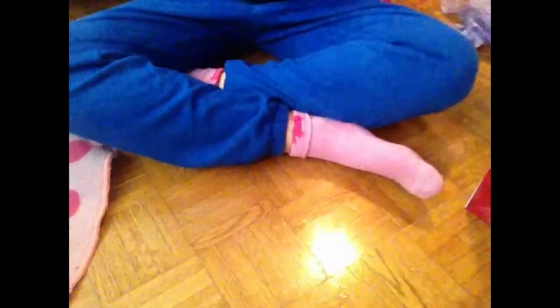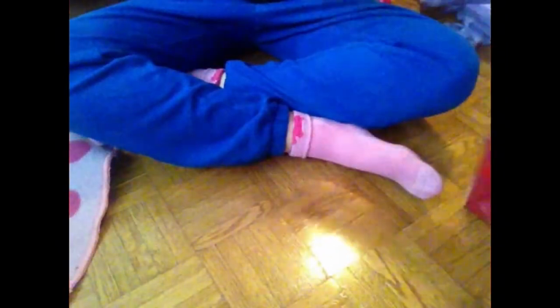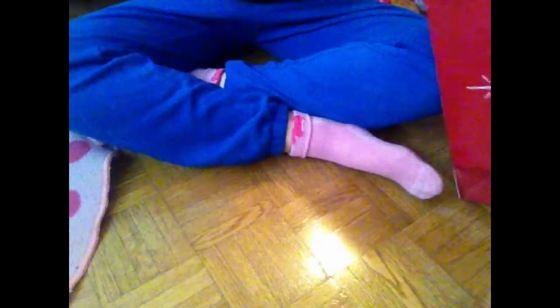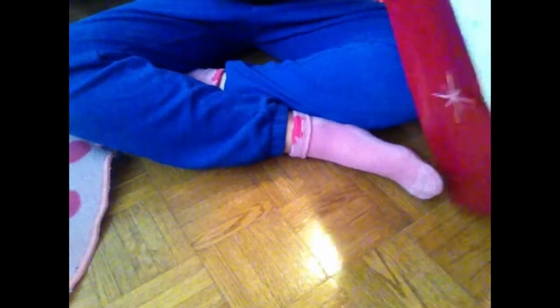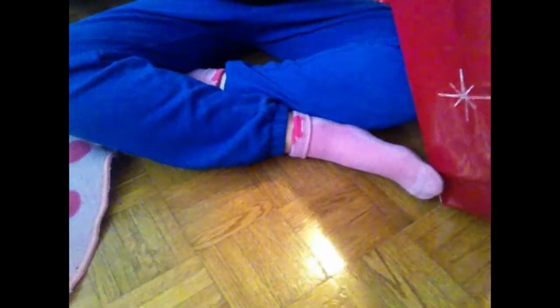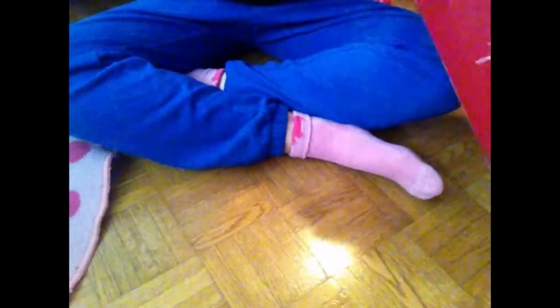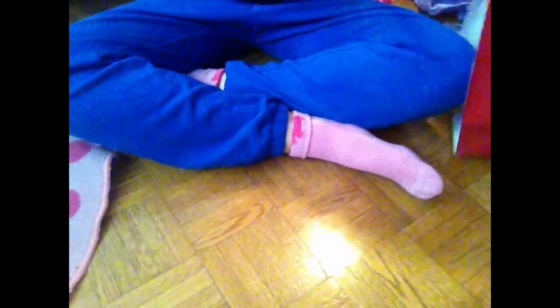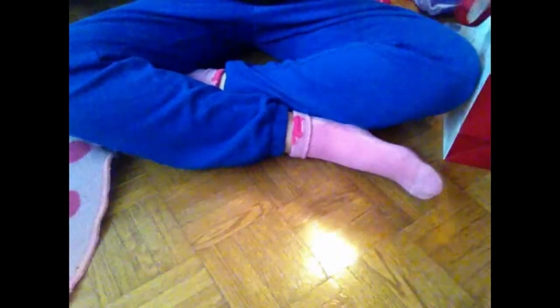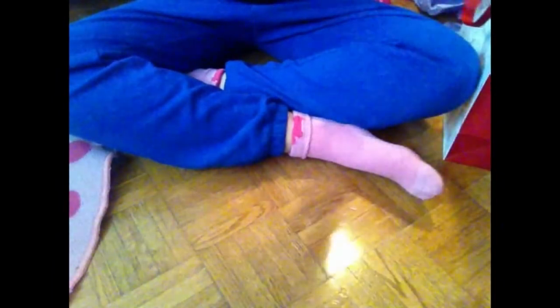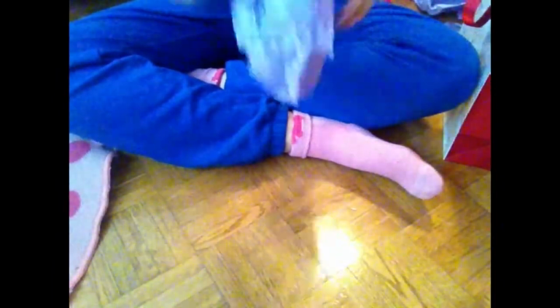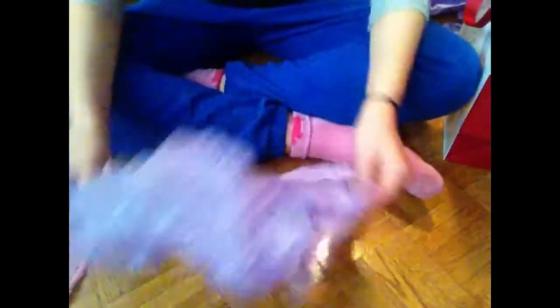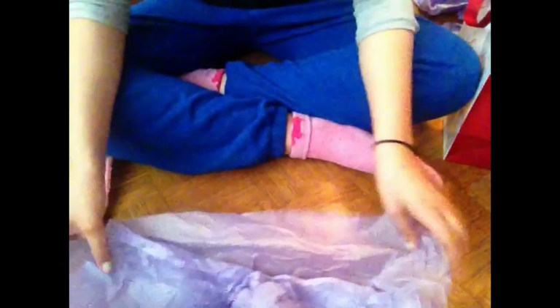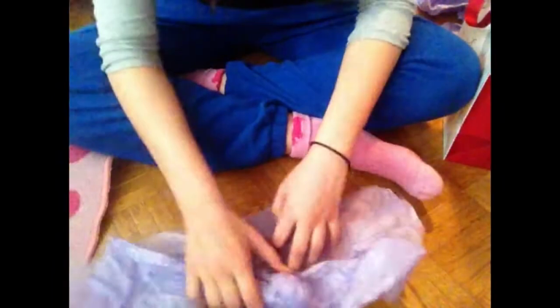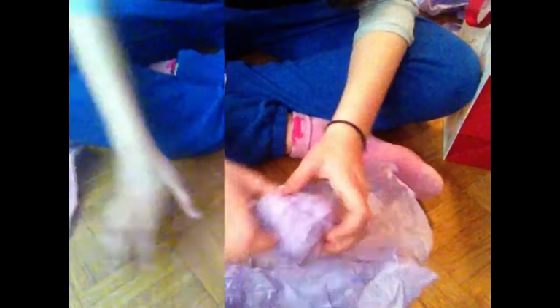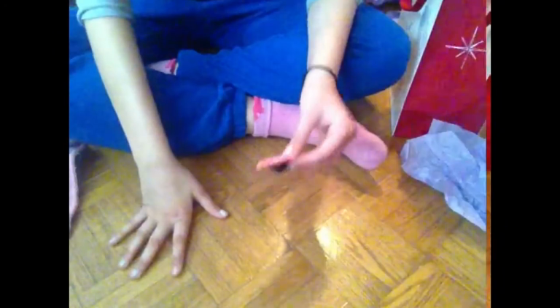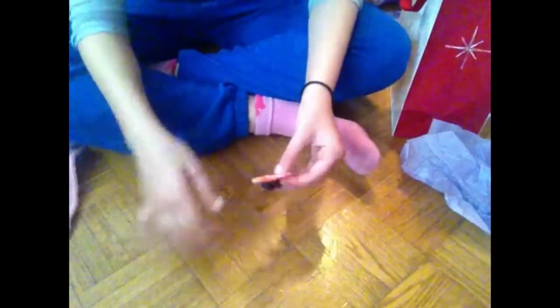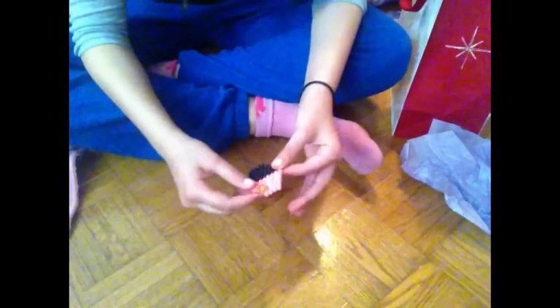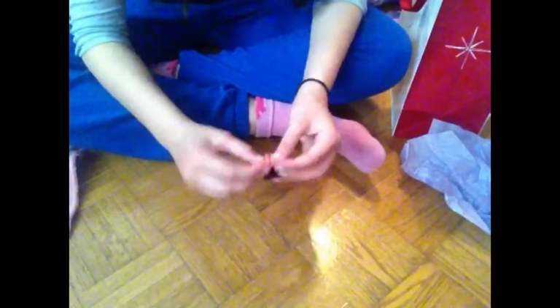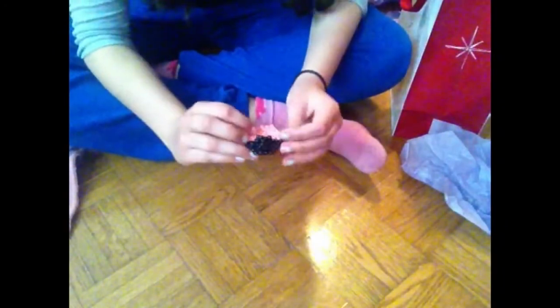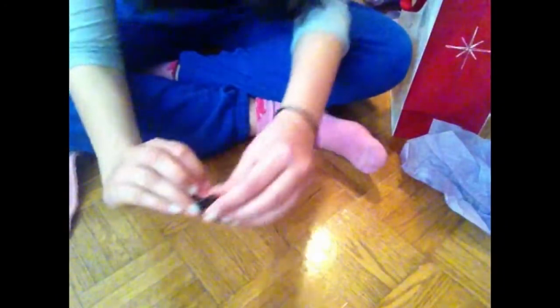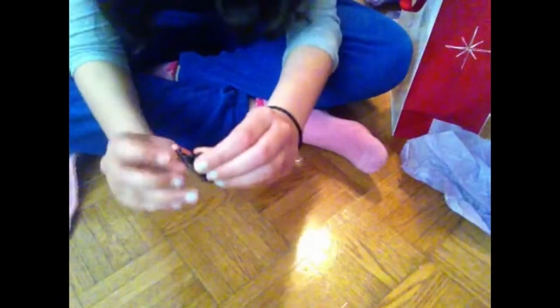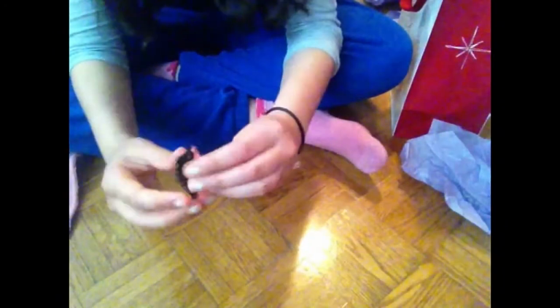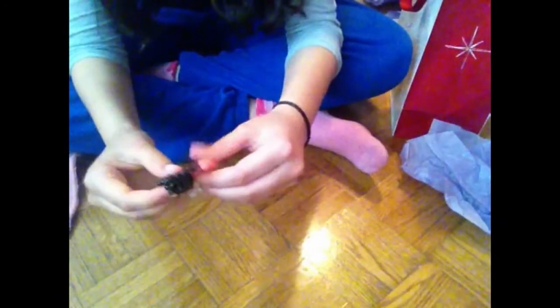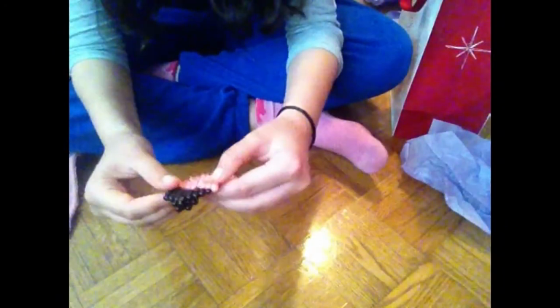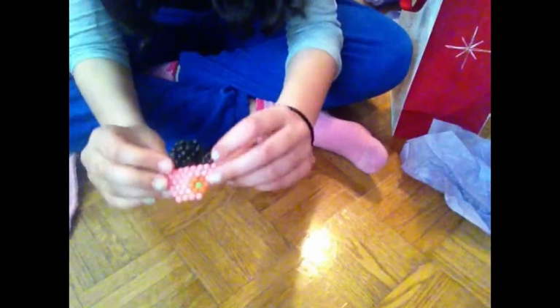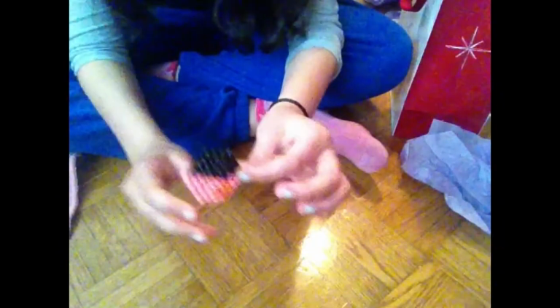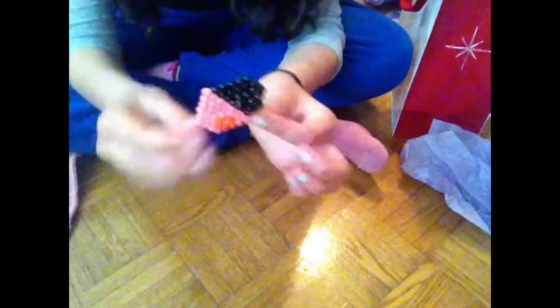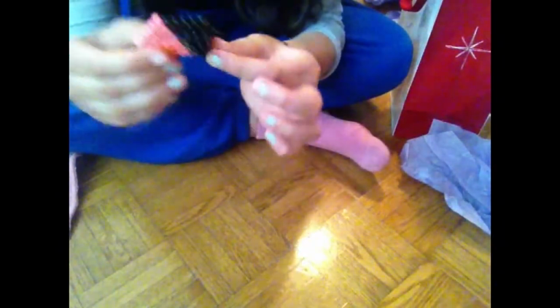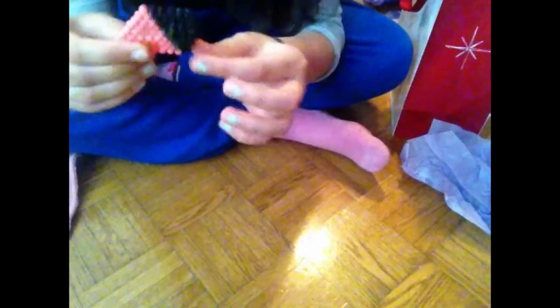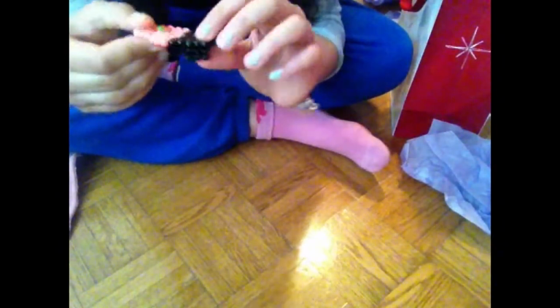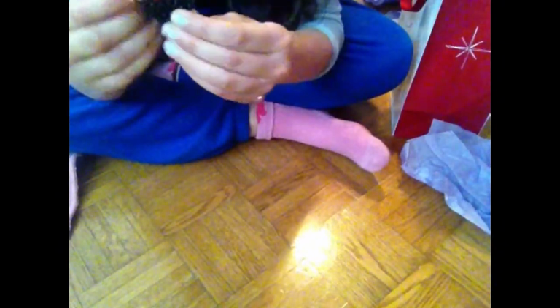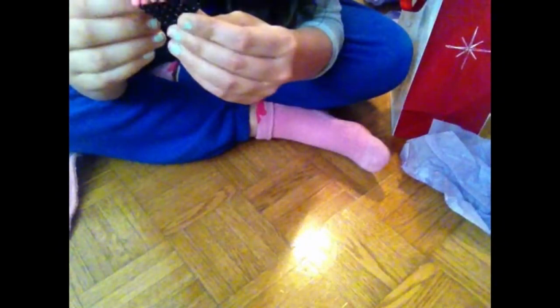Okay, now I'm like so anxious. They gave me a lot of gifts. I forgot to press record when I was opening this, but this is super cute. I don't know what it is but it's like — oh, it's a cupcake!